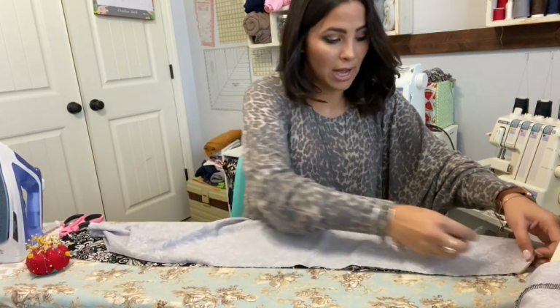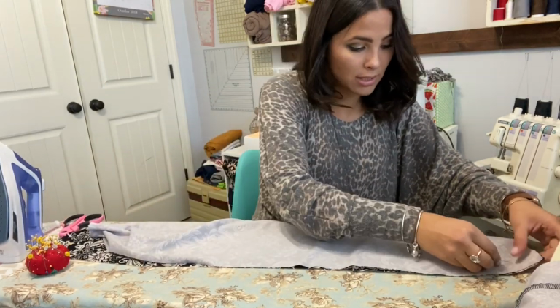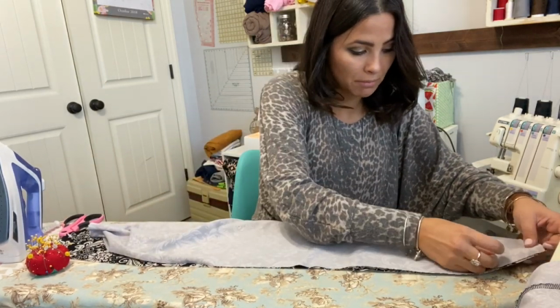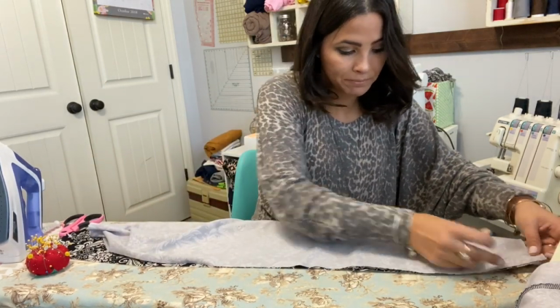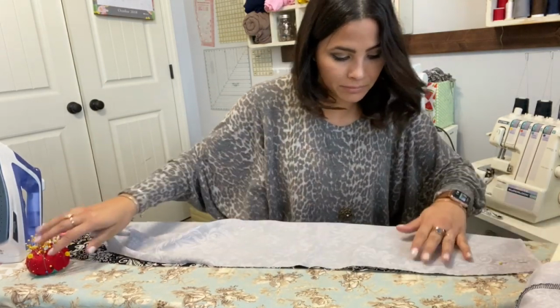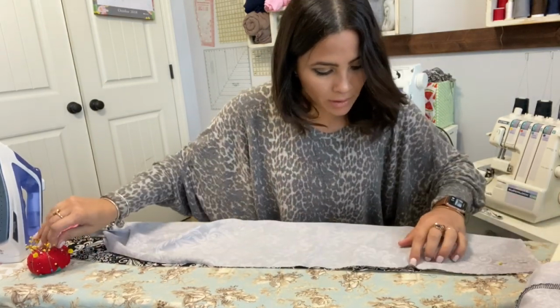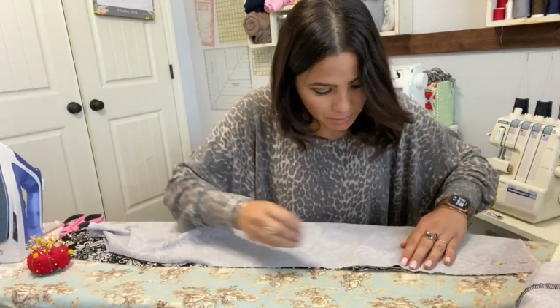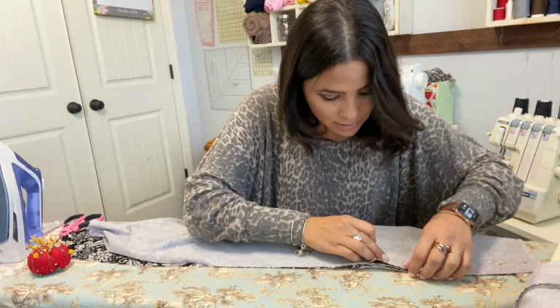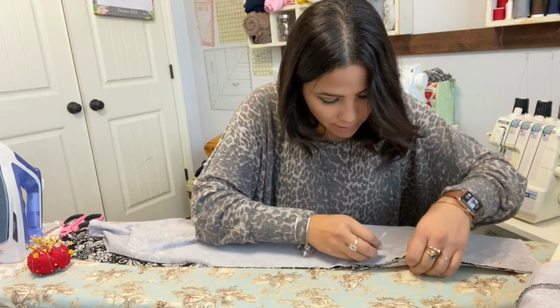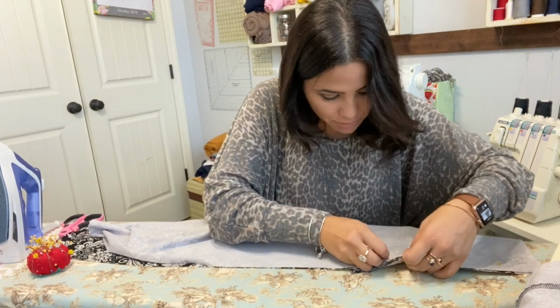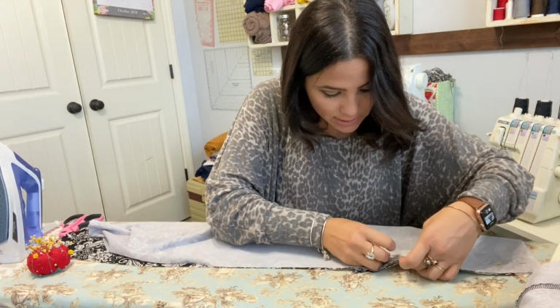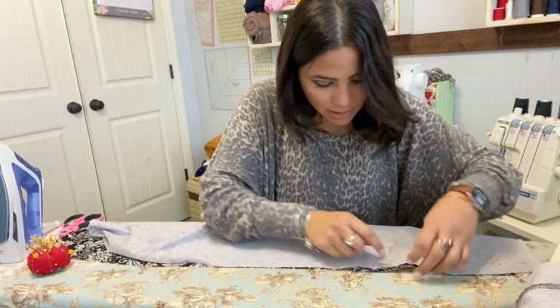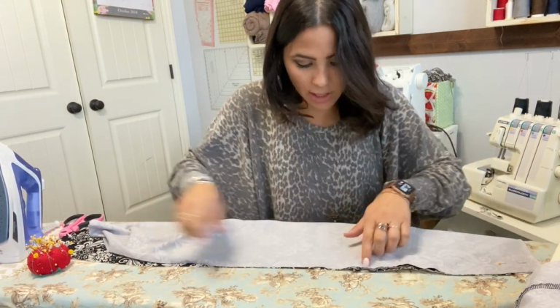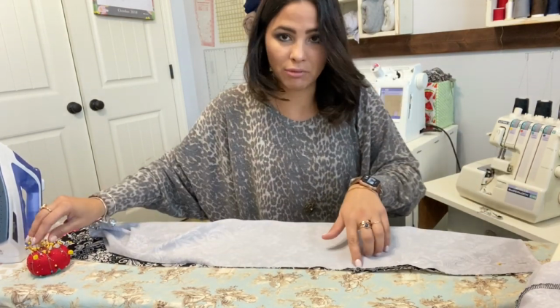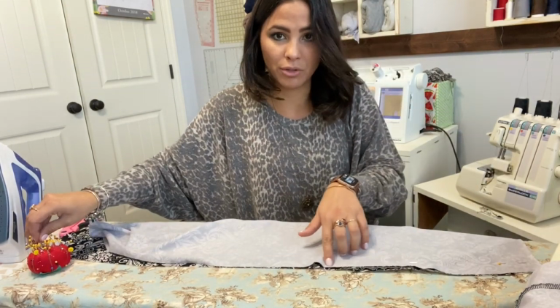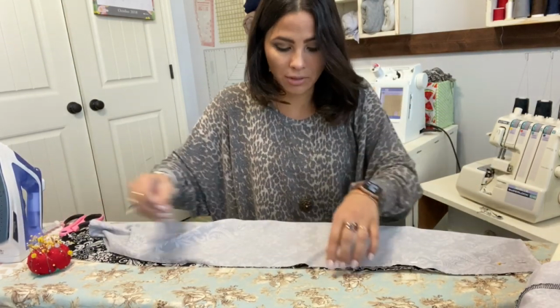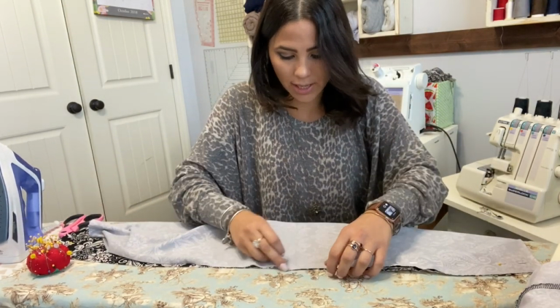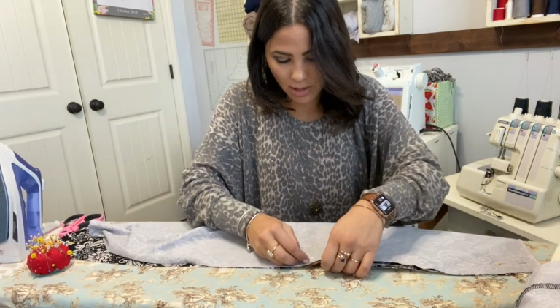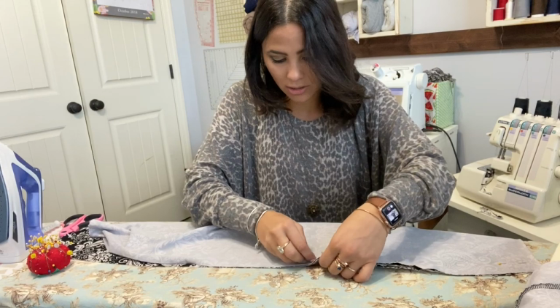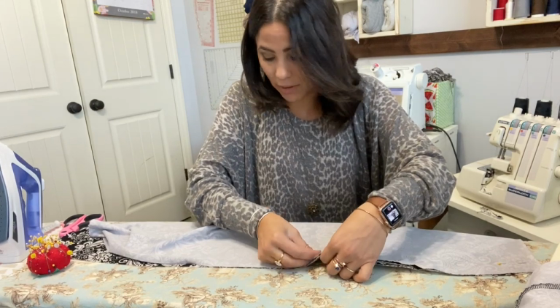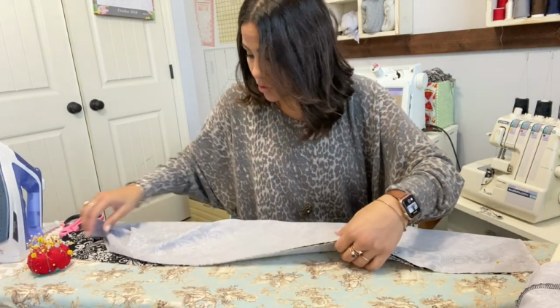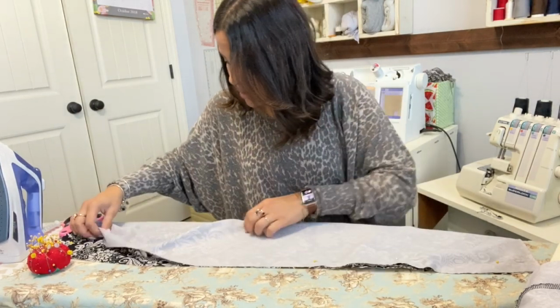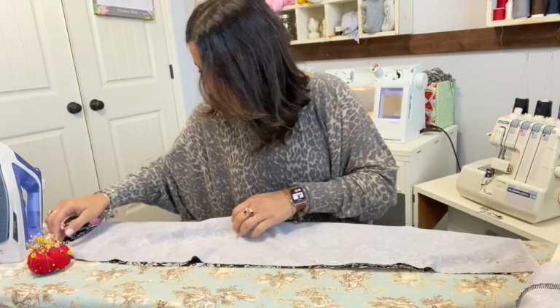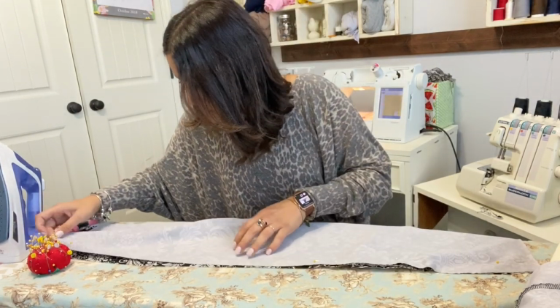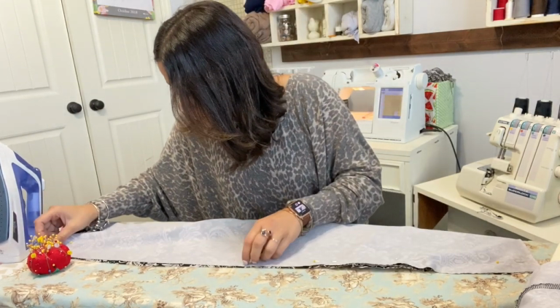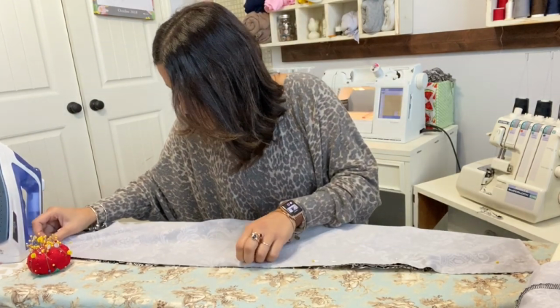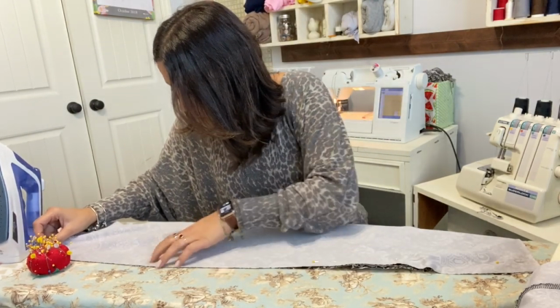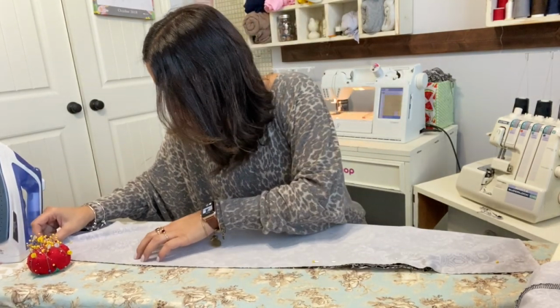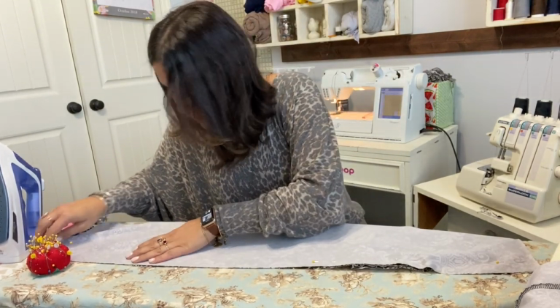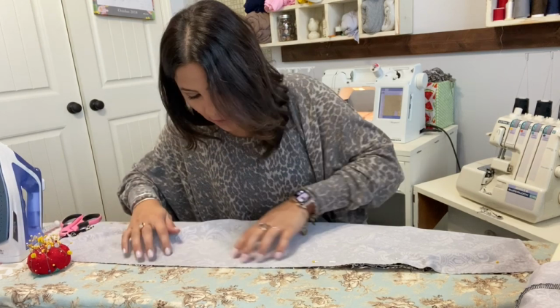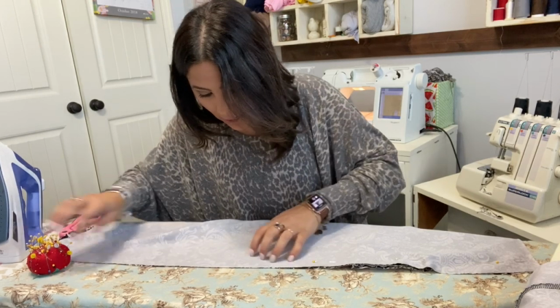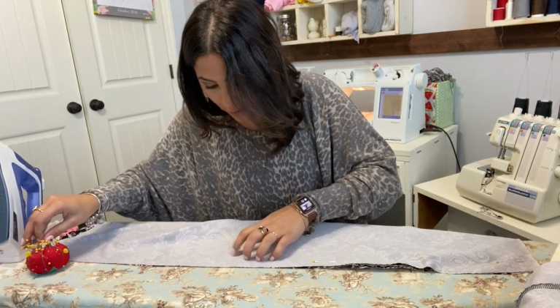We're going to match that raw edge of the outside seam. Remember this pocket right here — that's why you basted it, because you're going to catch it right here when you're sewing this side. So be careful when you're sewing this side together that your pocket is getting caught in there.